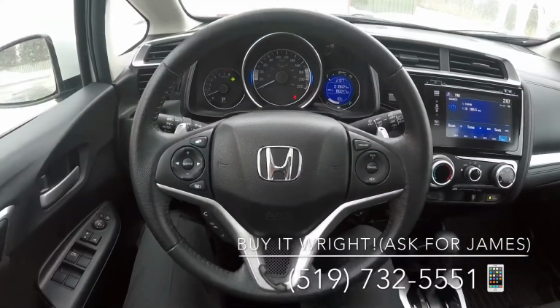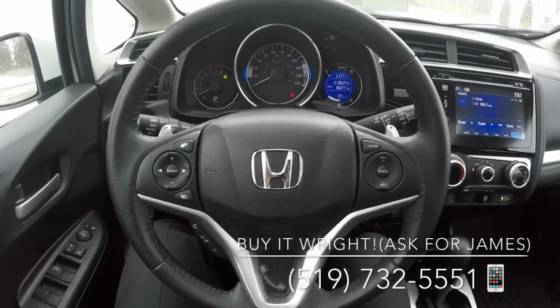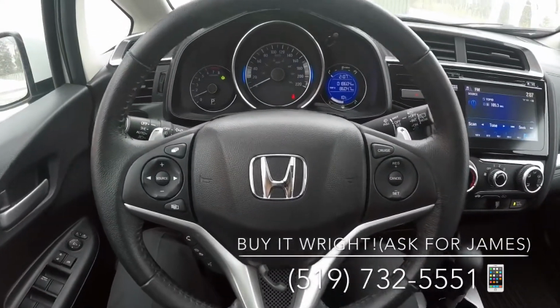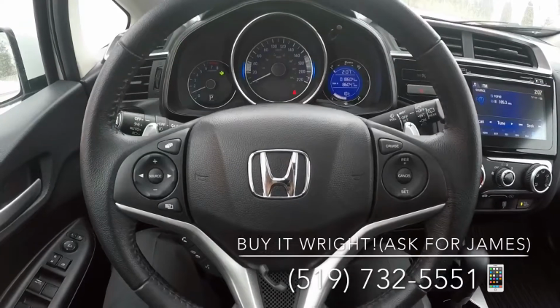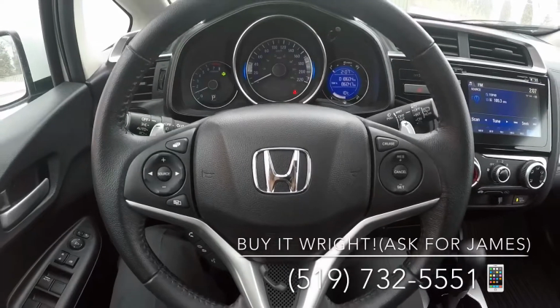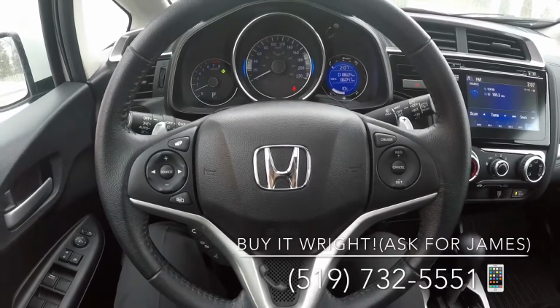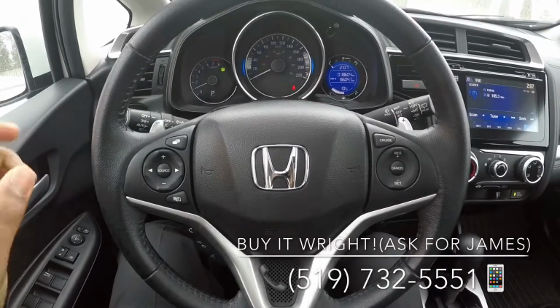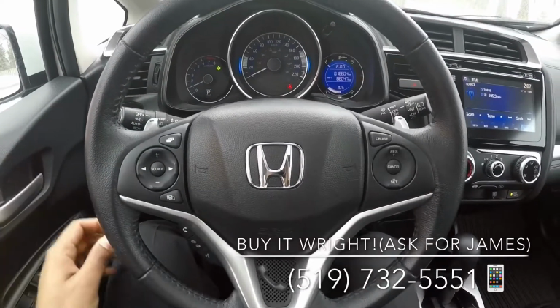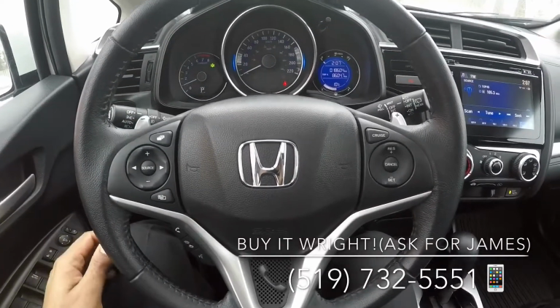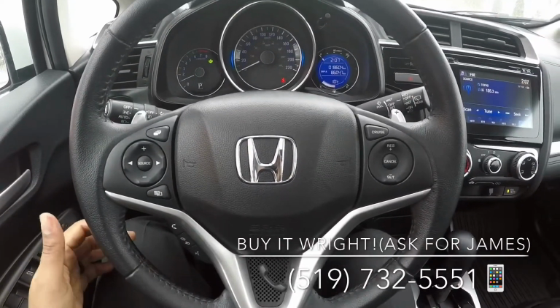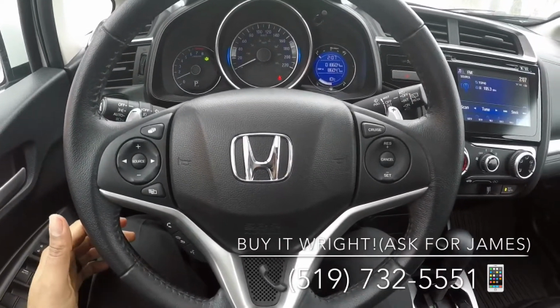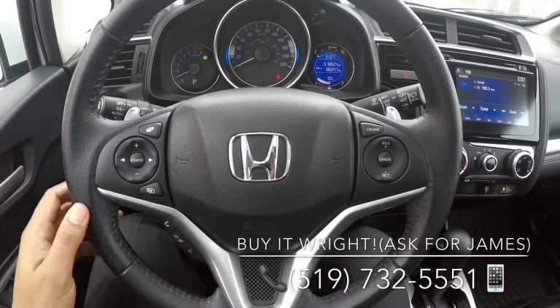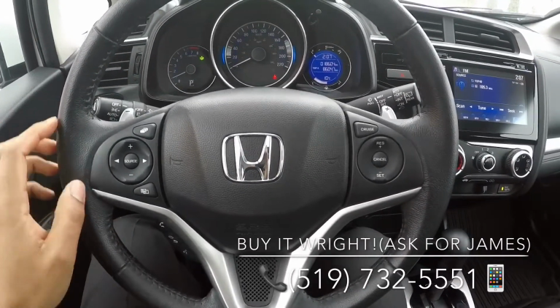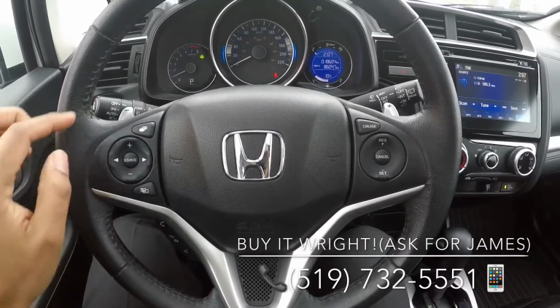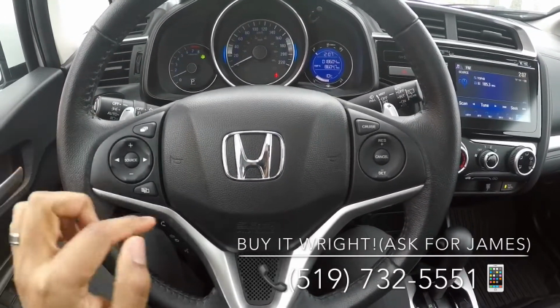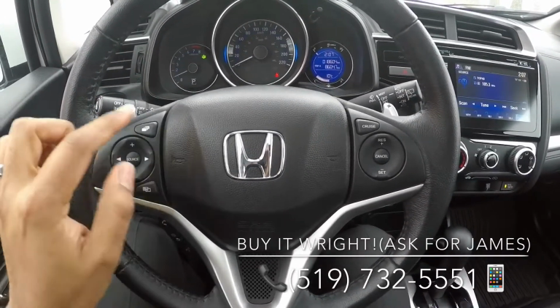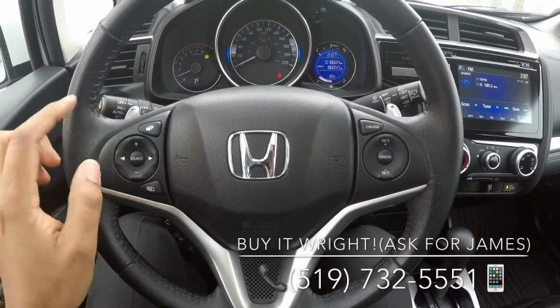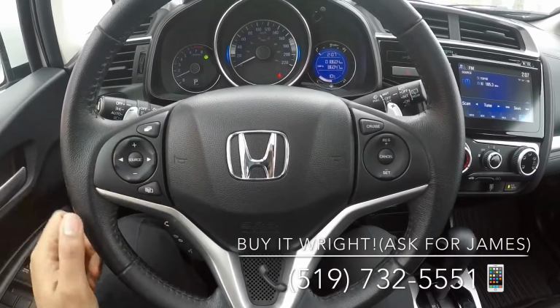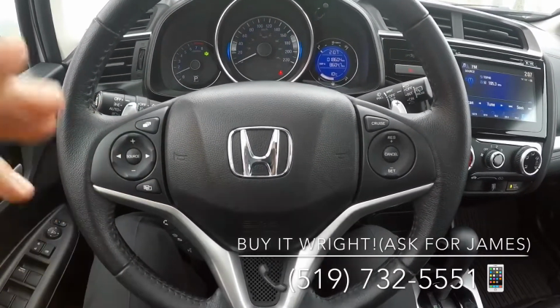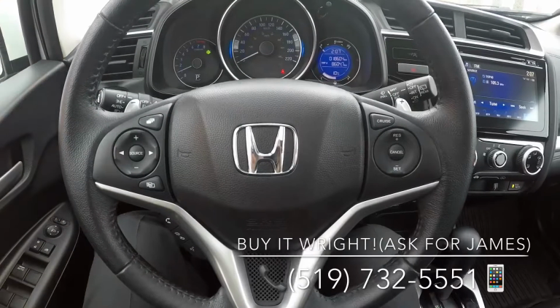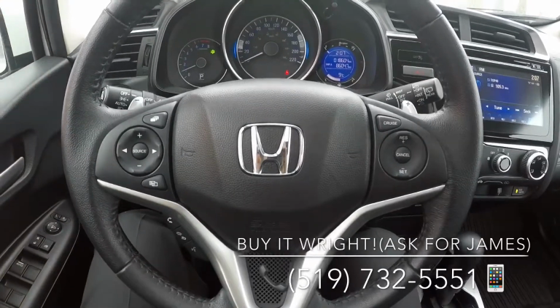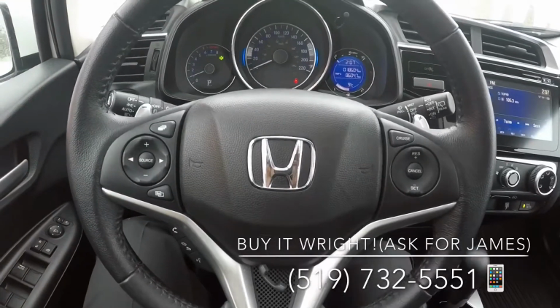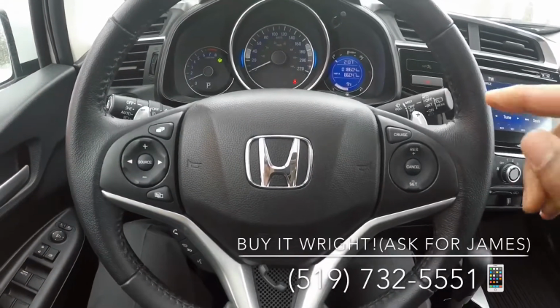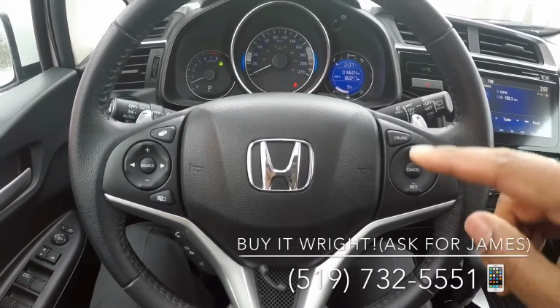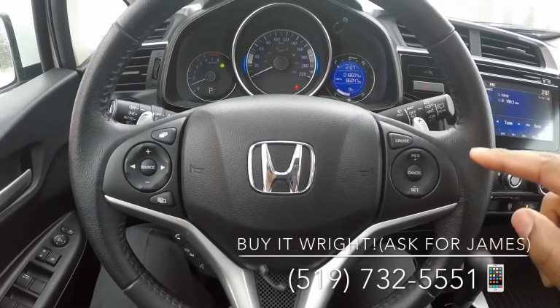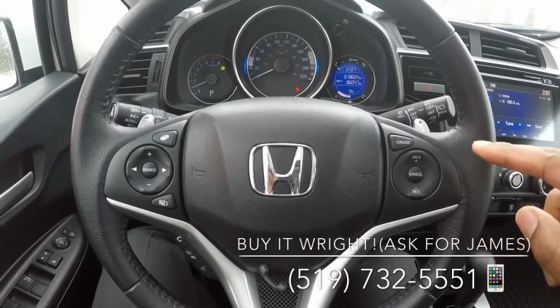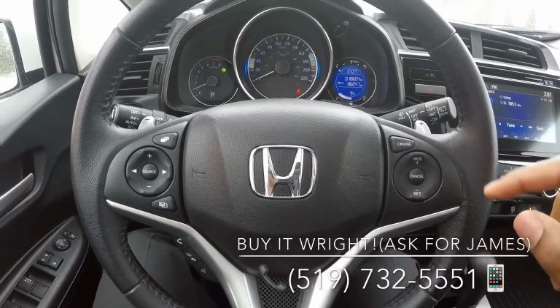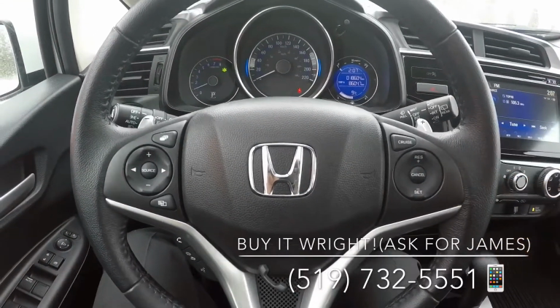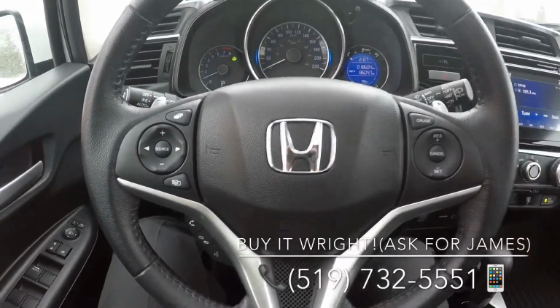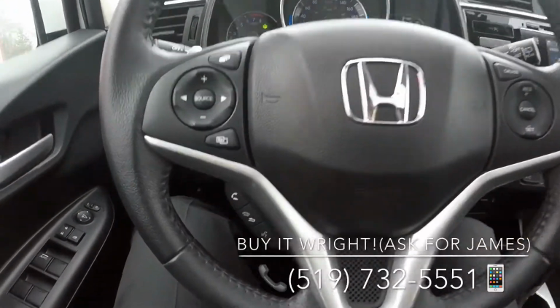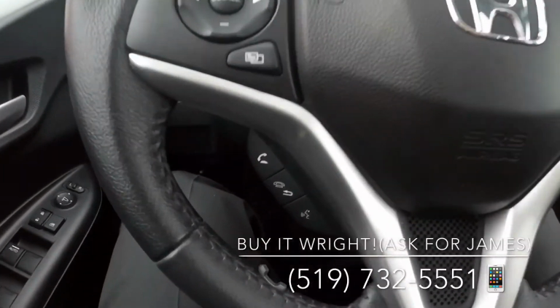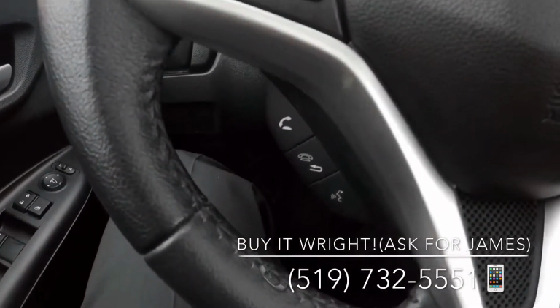This is a sporty leather wrapped steering wheel. You'll notice a full range of controls right at your fingertips: media selections, cruise control options, as well as Bluetooth.